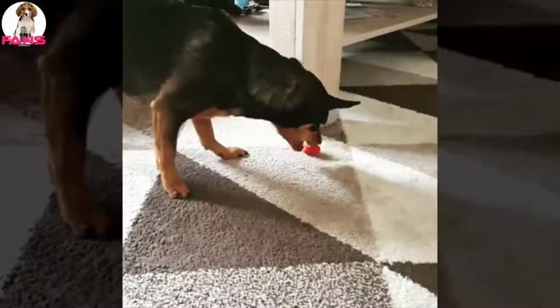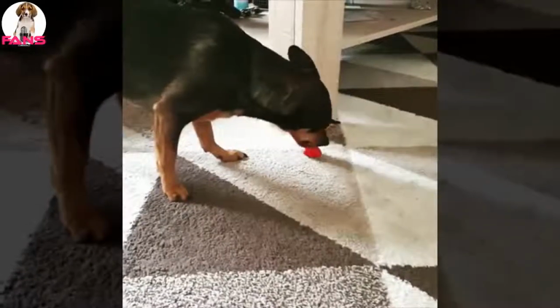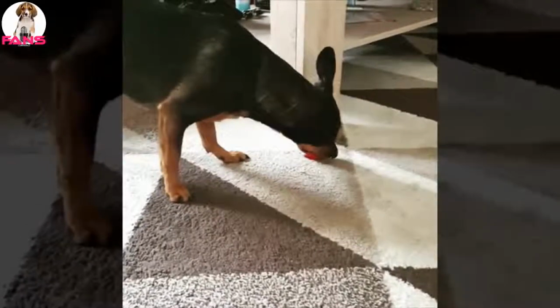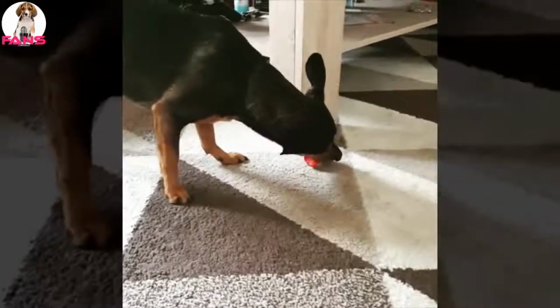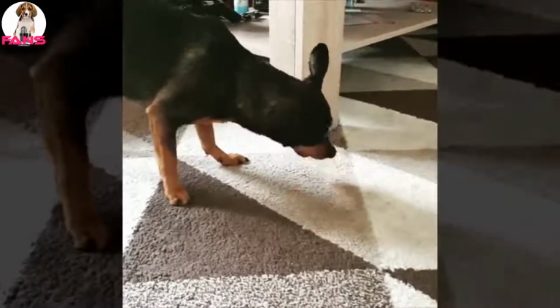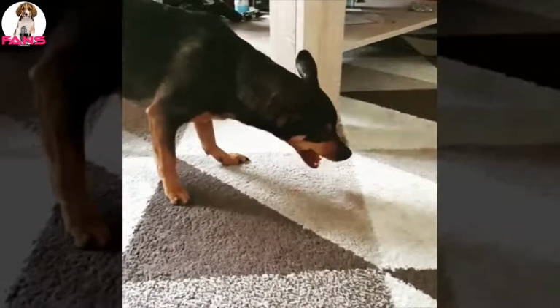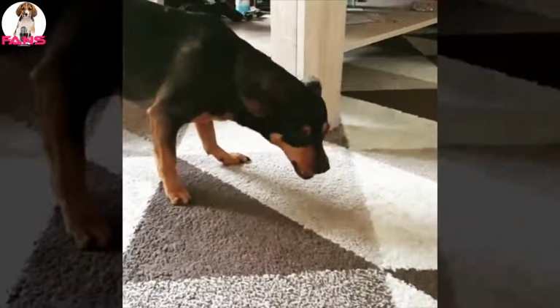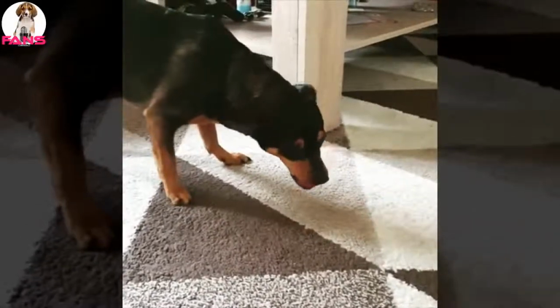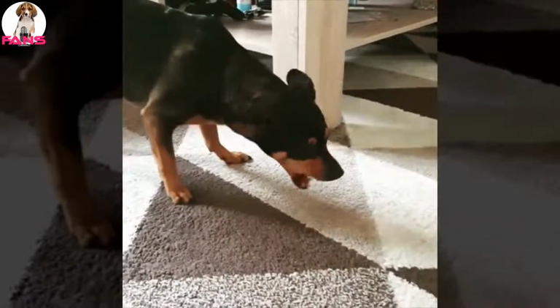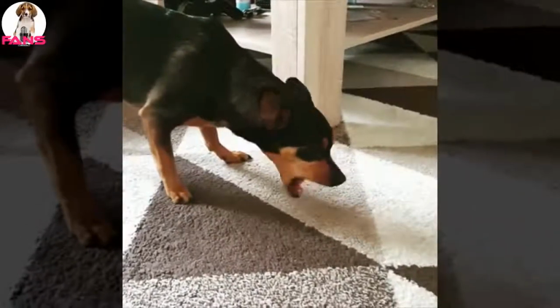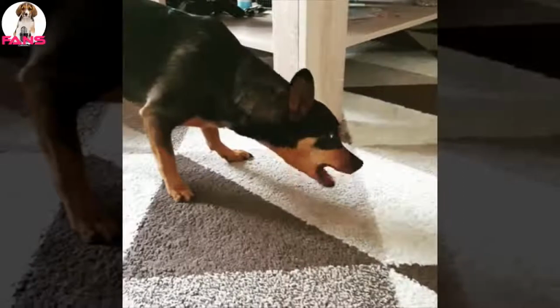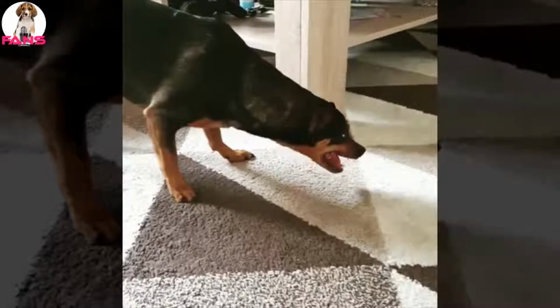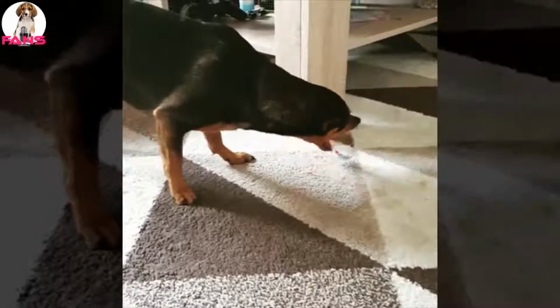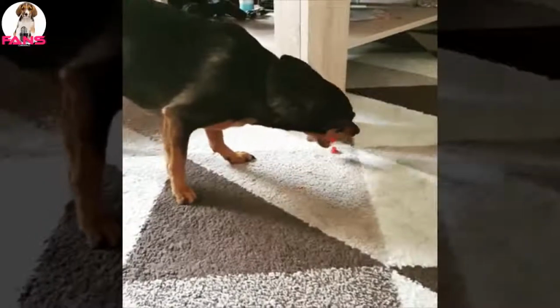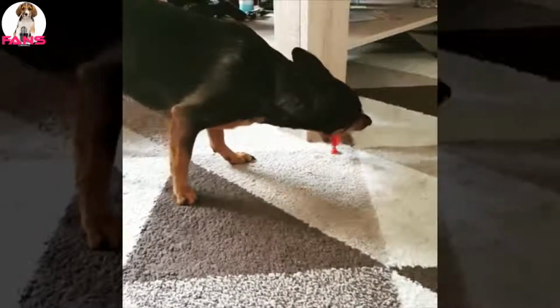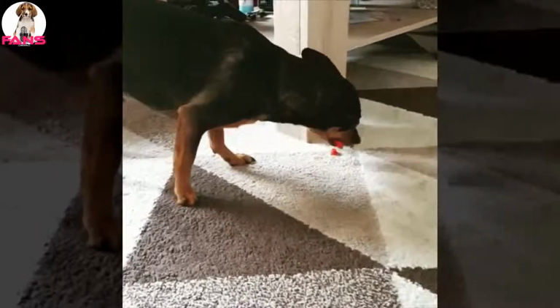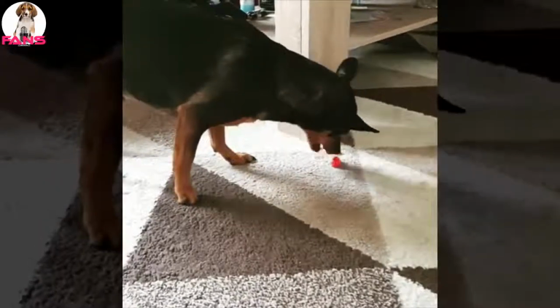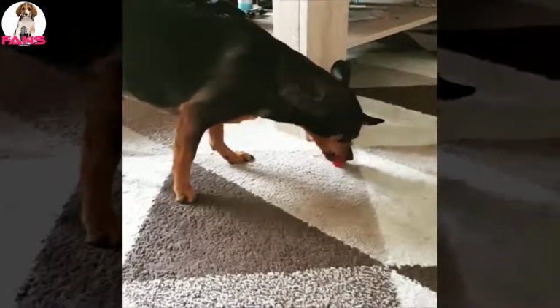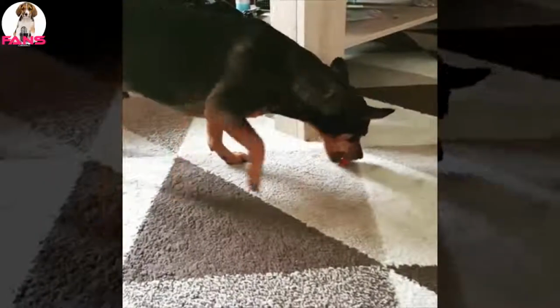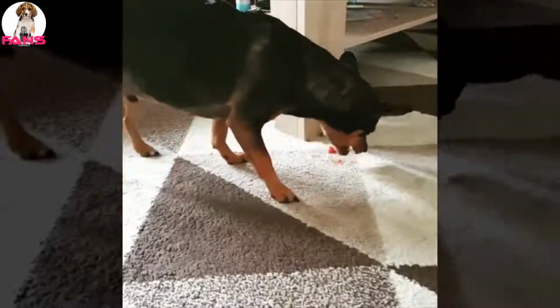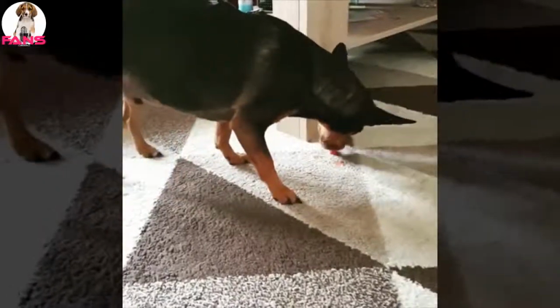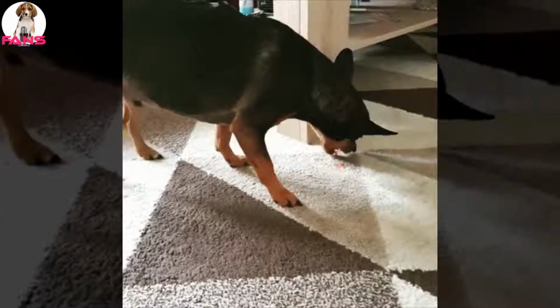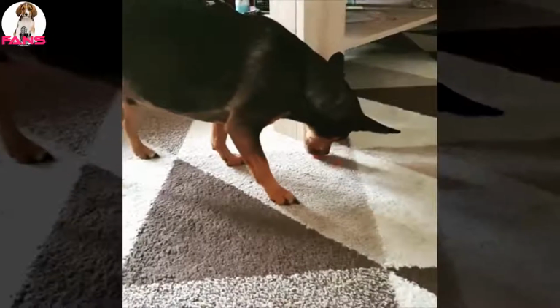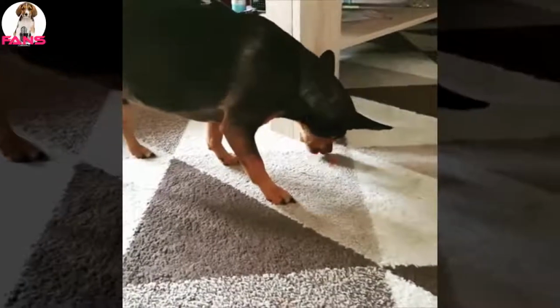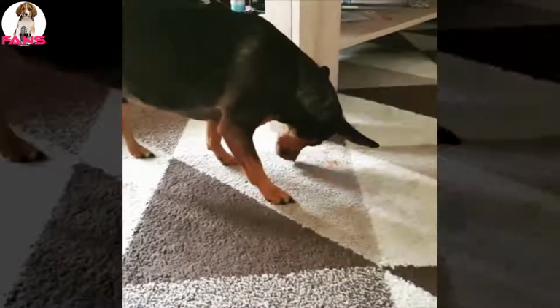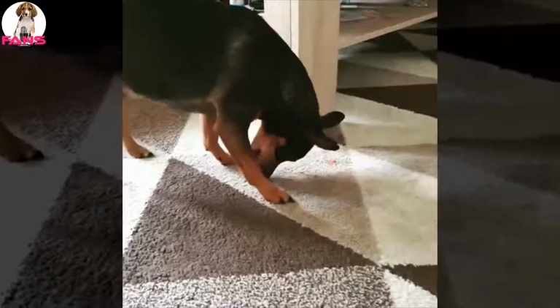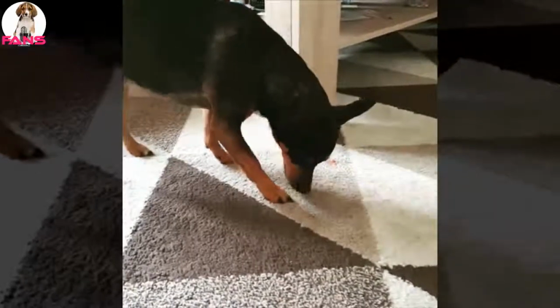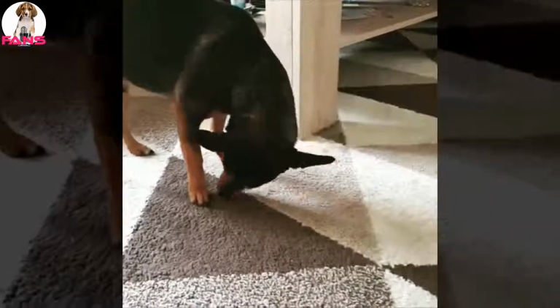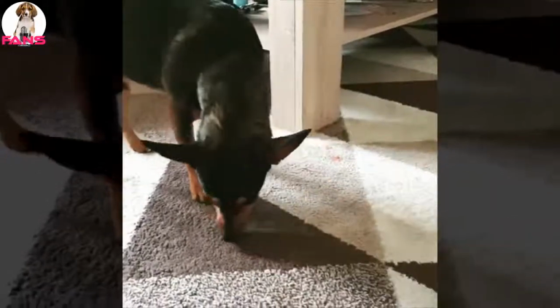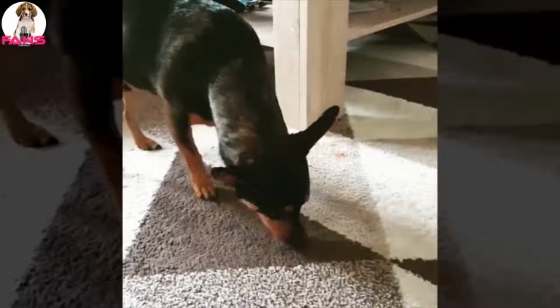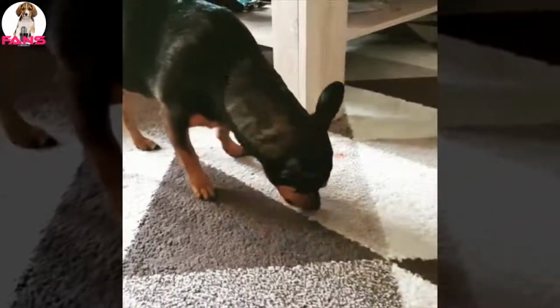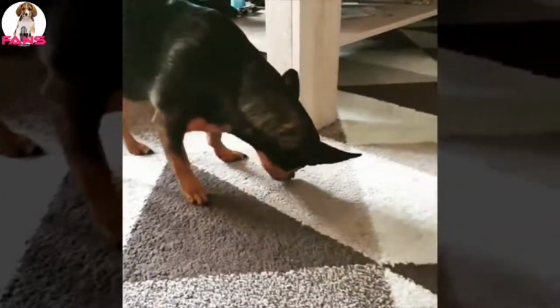Miniature Pinschers are very smart and love their families, but they can also be independent and may try to test their owner's limits, so obedience training is a good idea. Early socialization and puppy training classes are recommended and help to ensure that the dog grows into a well-adjusted companion.